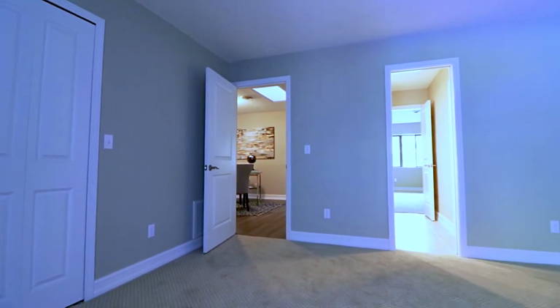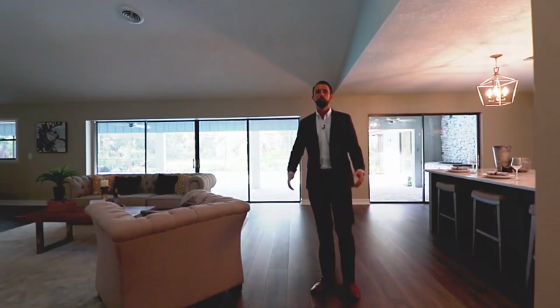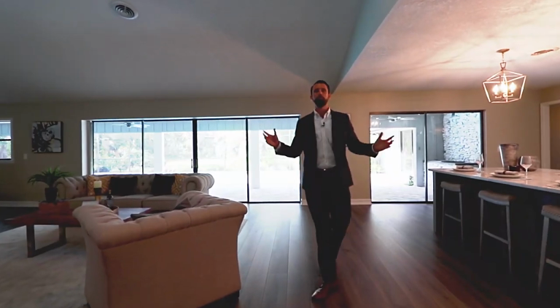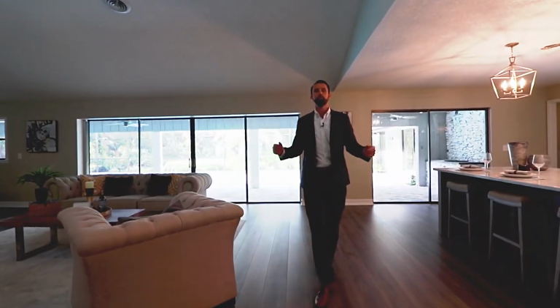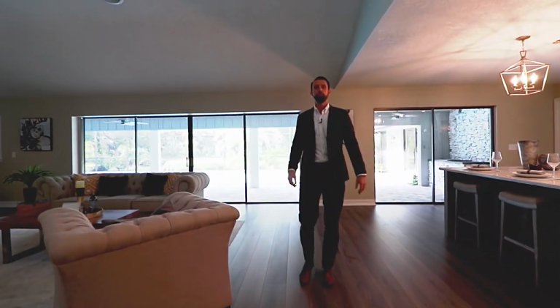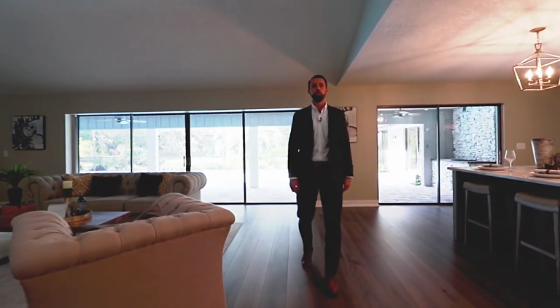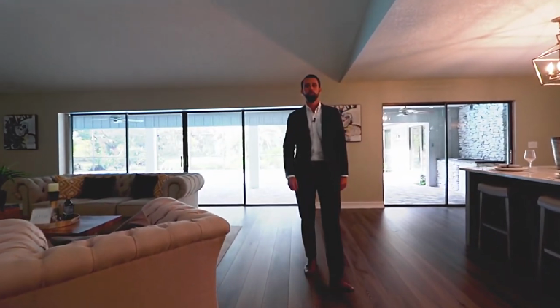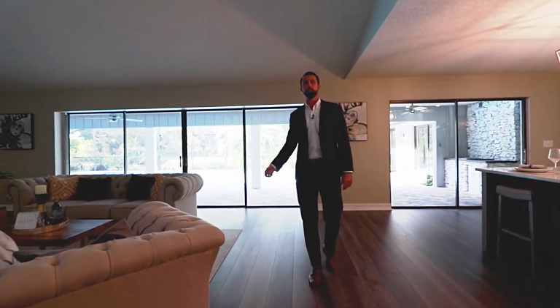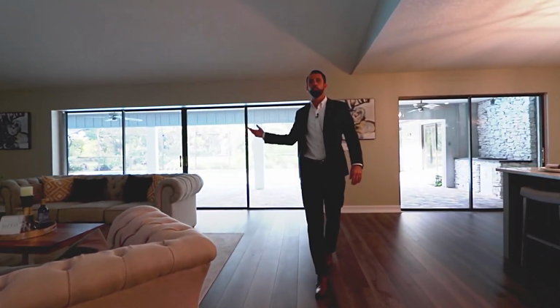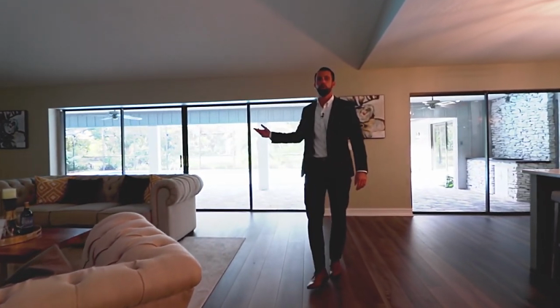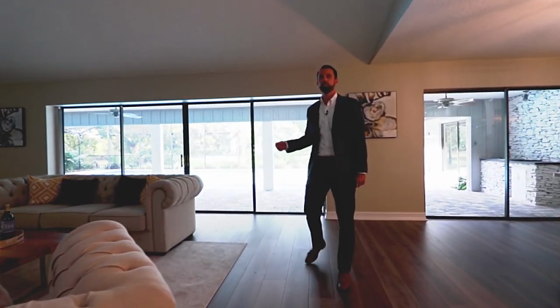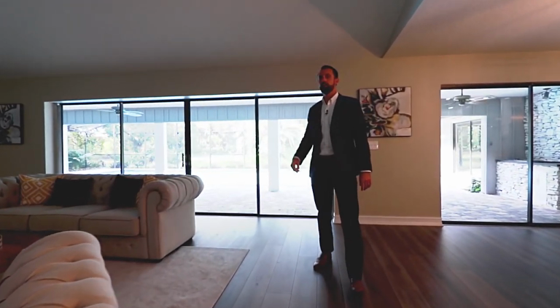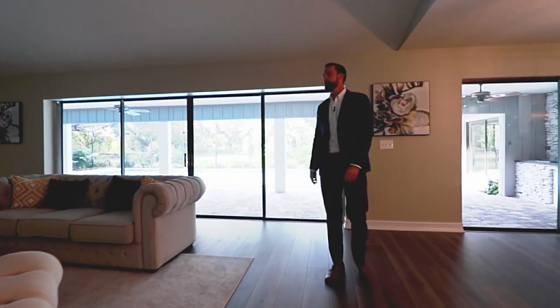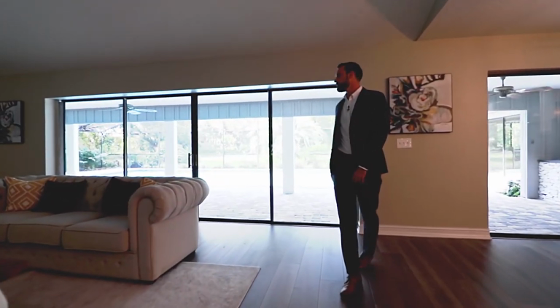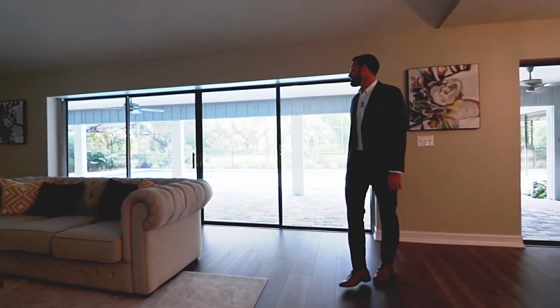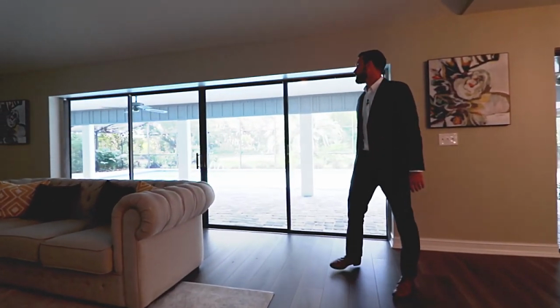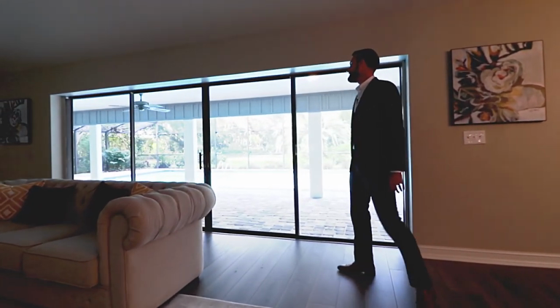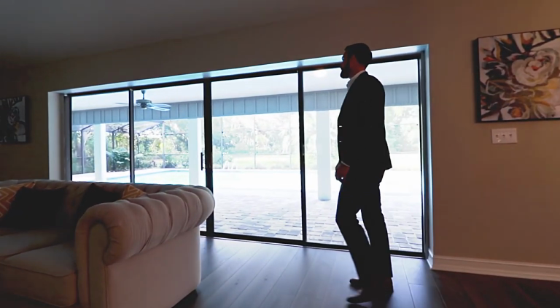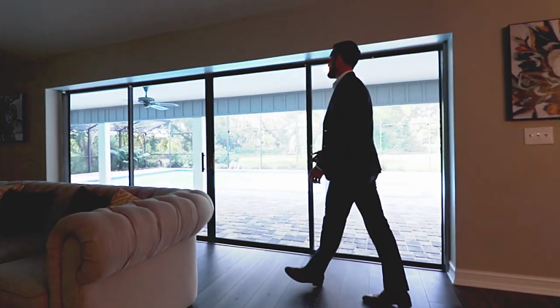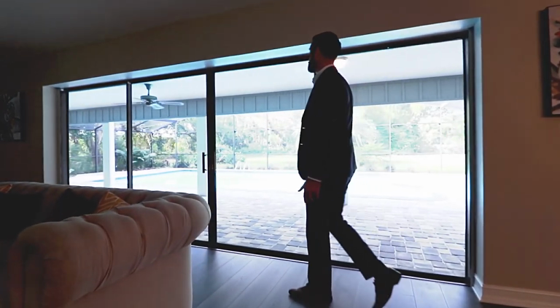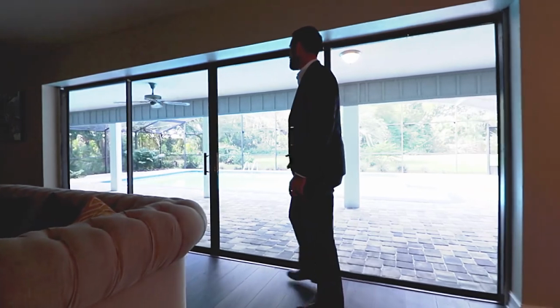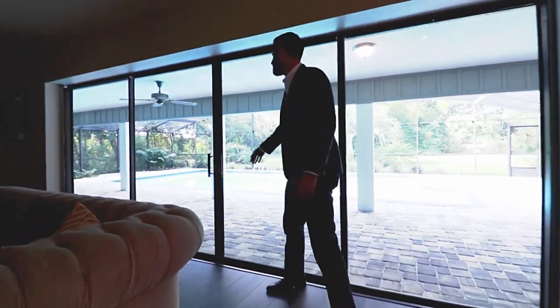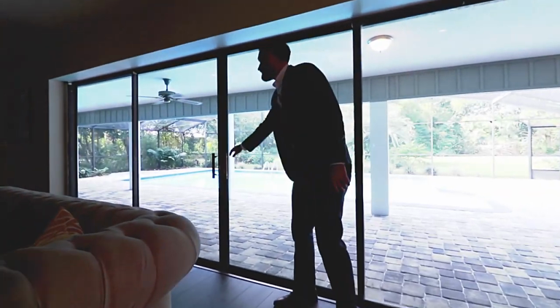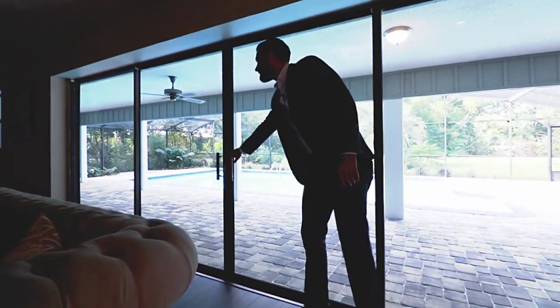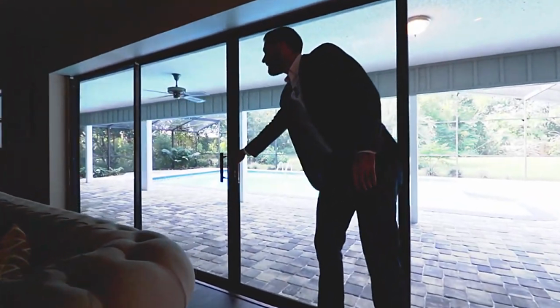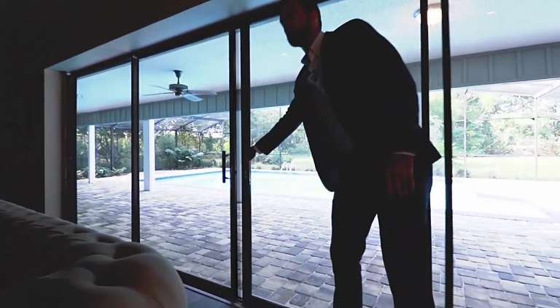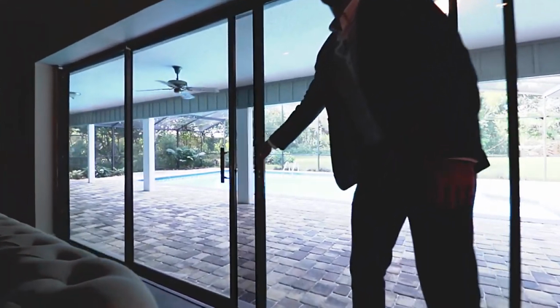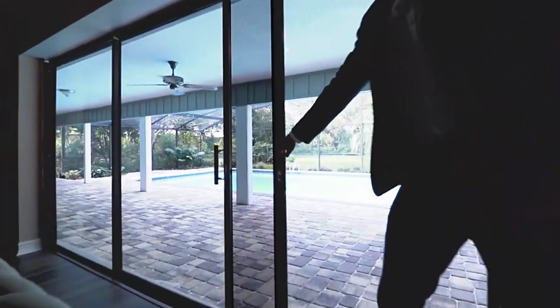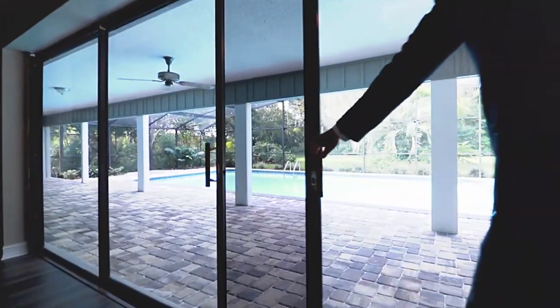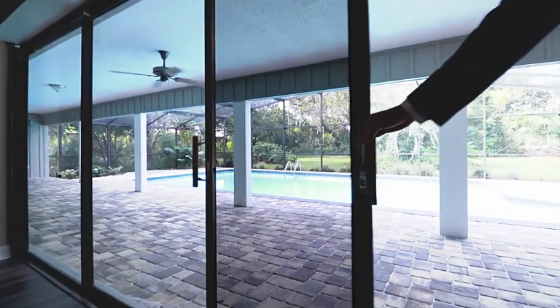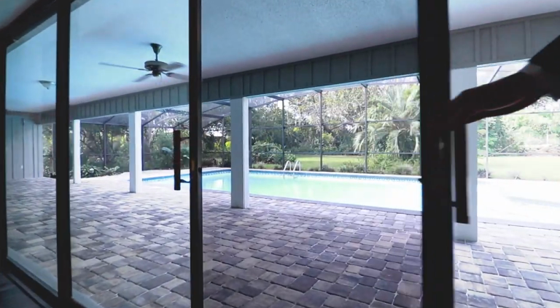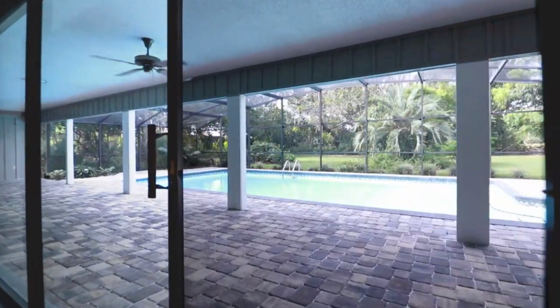My favorite feature of the home is this wall of sliding glass doors, which leads out to the huge pool deck, which leaves so much room for activities.